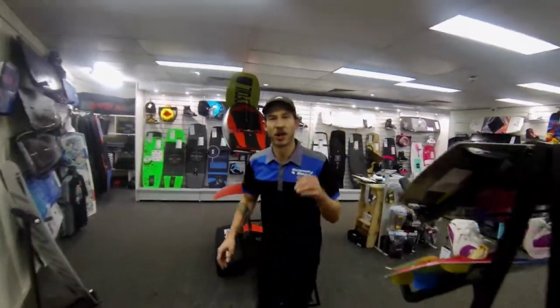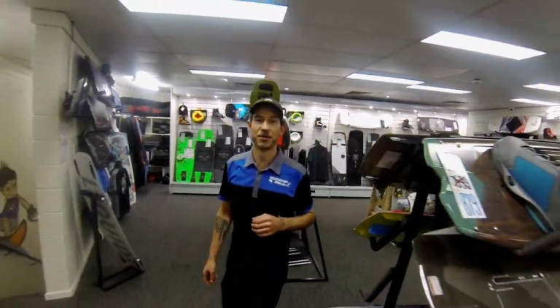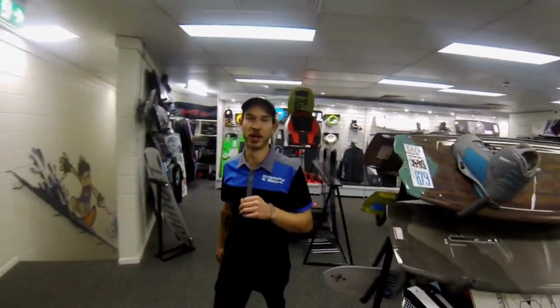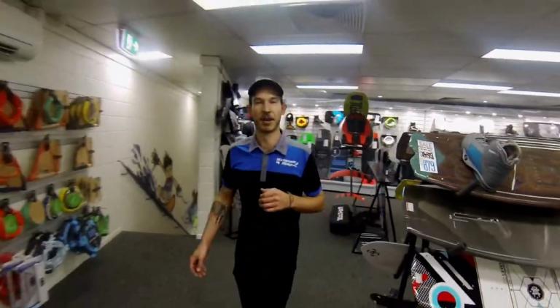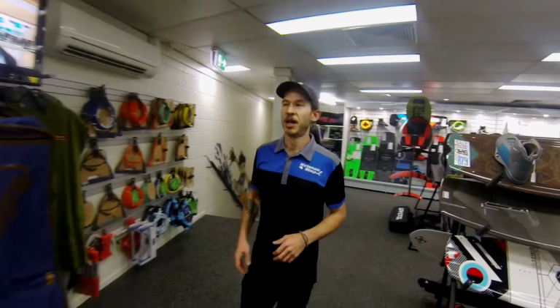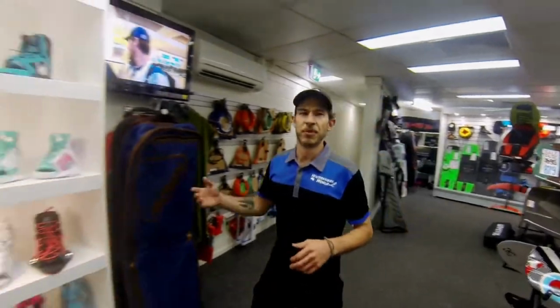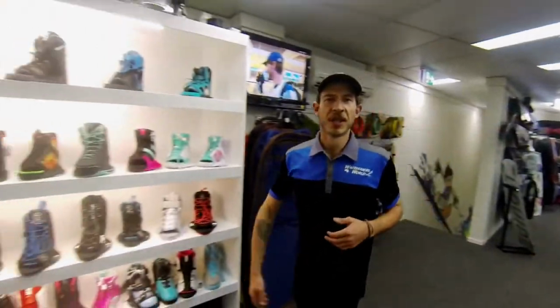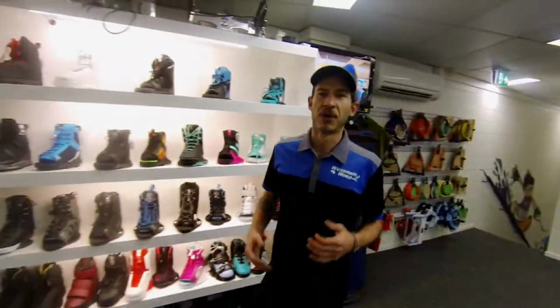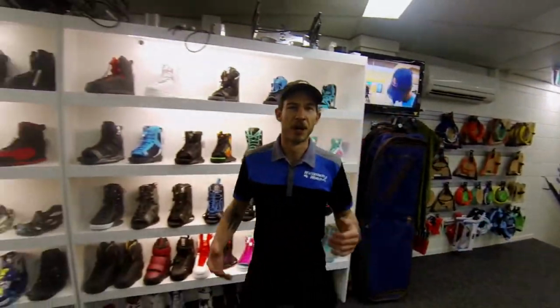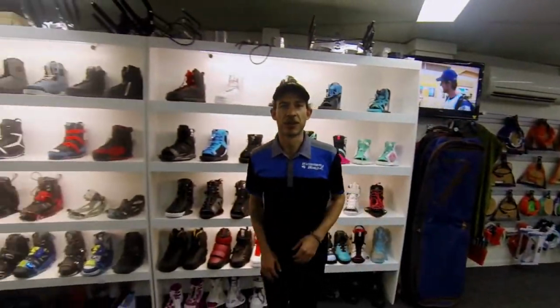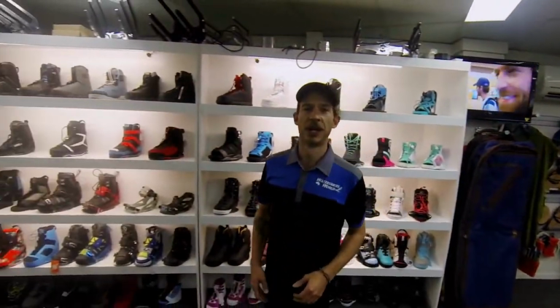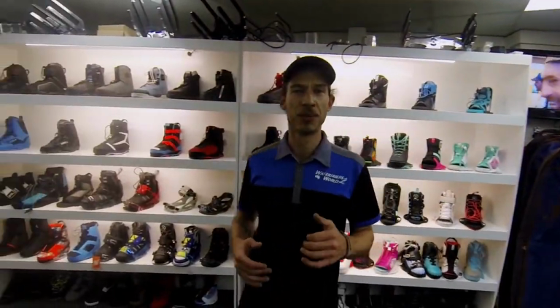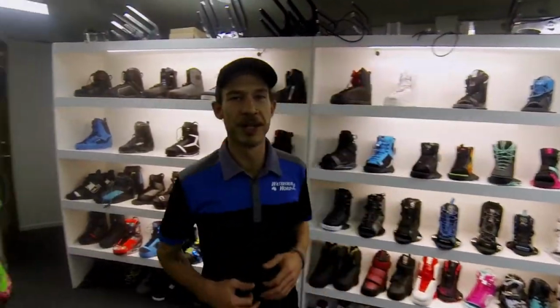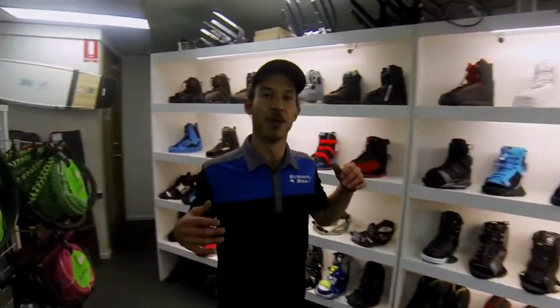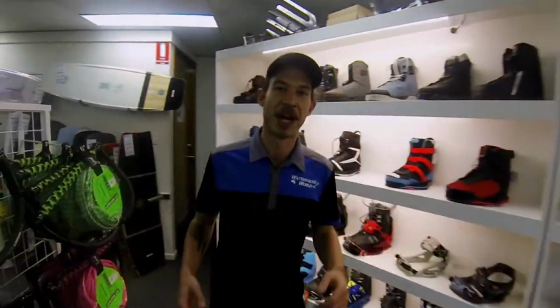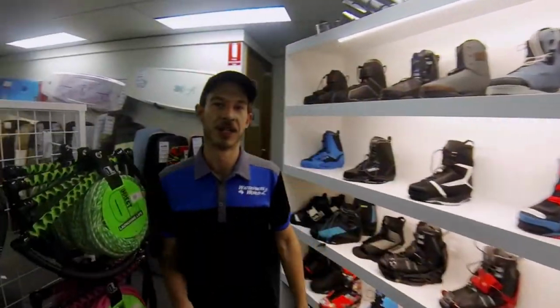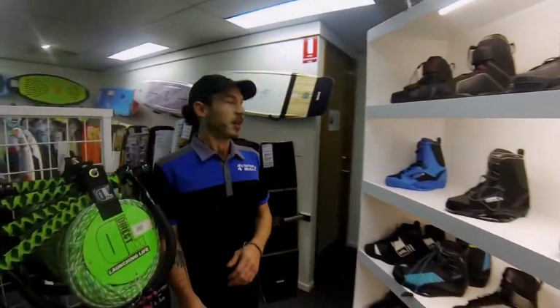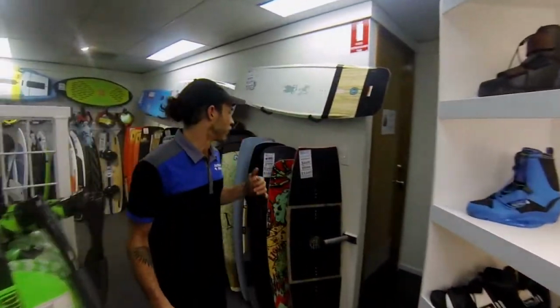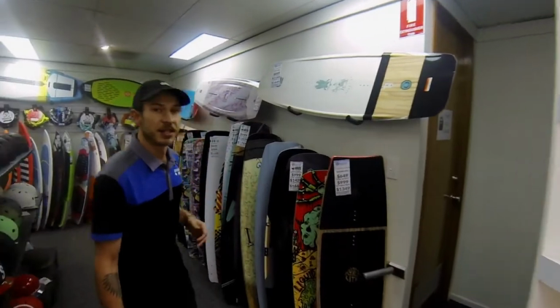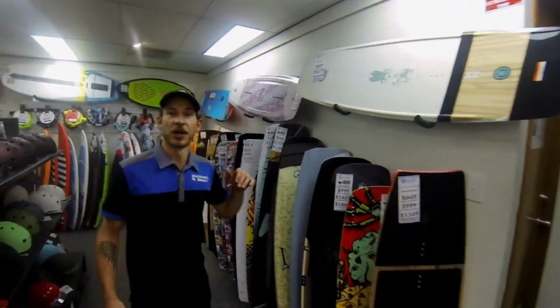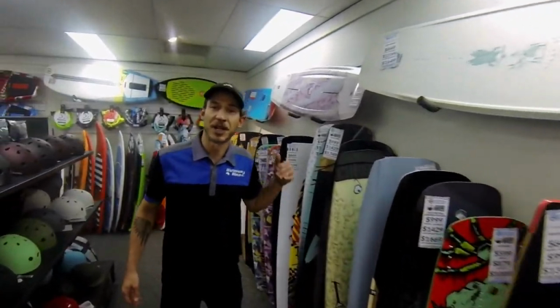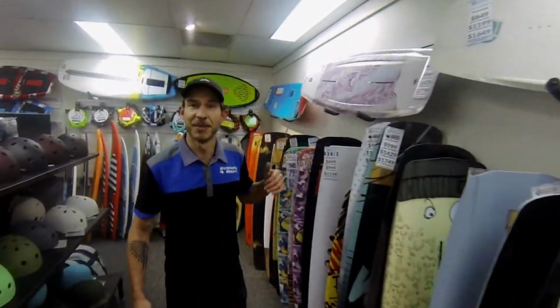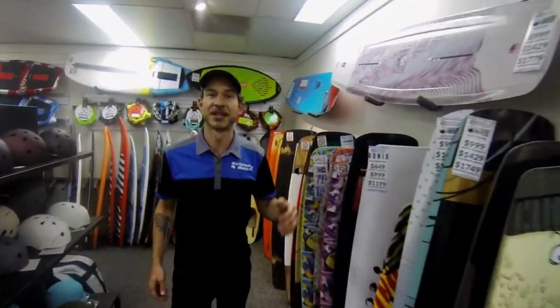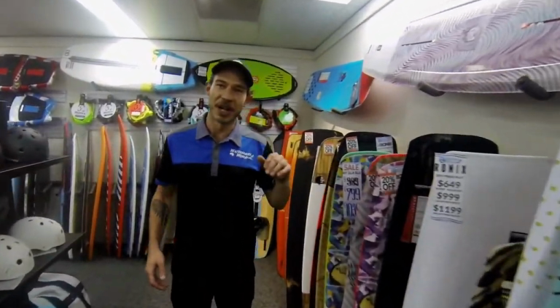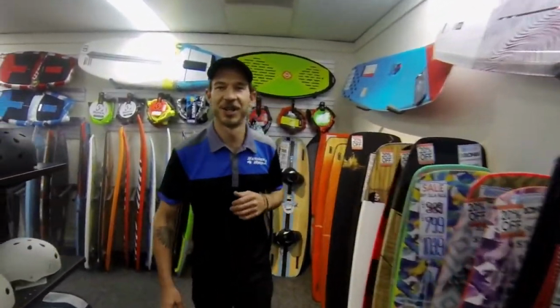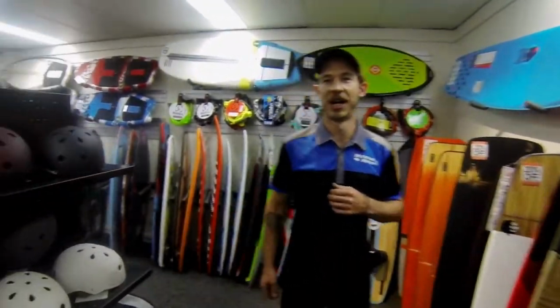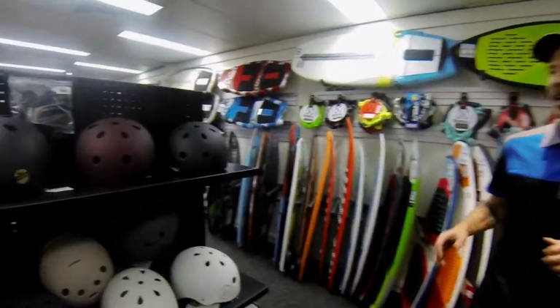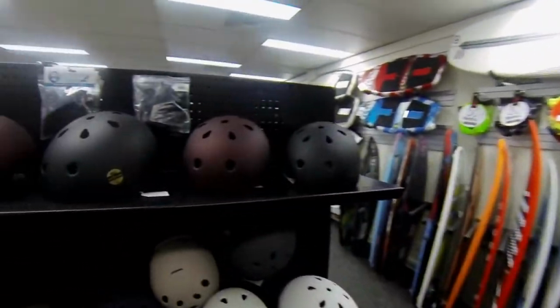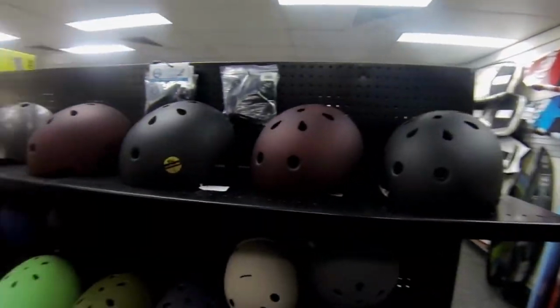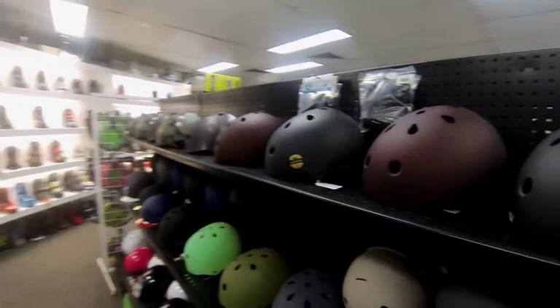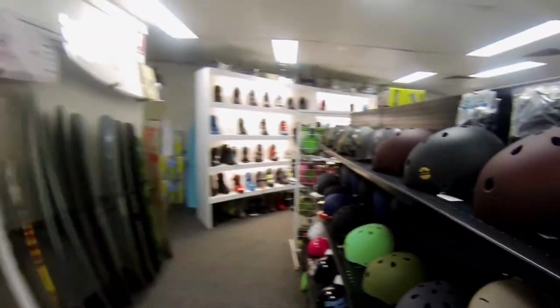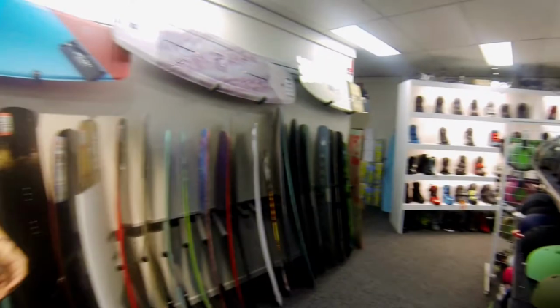Boots — a good pair of boots will turn a good board into a great package. Cable riders, we've got the freshest timber decks ready to shred the park, and stacks of helmets.